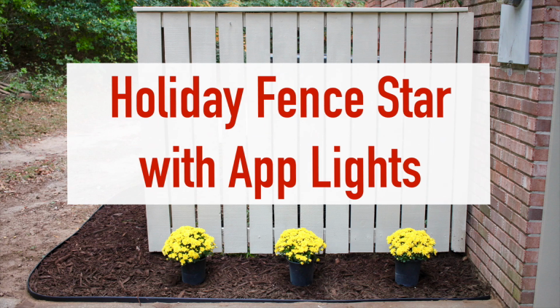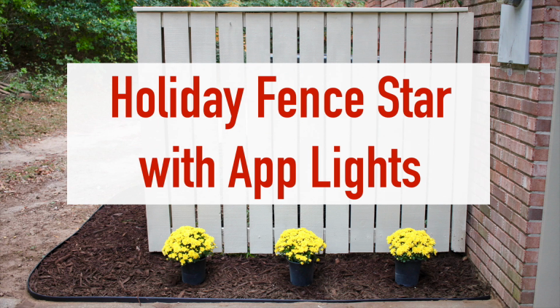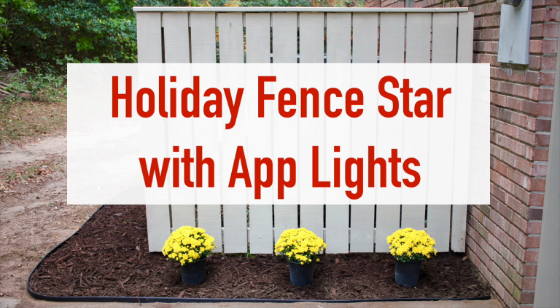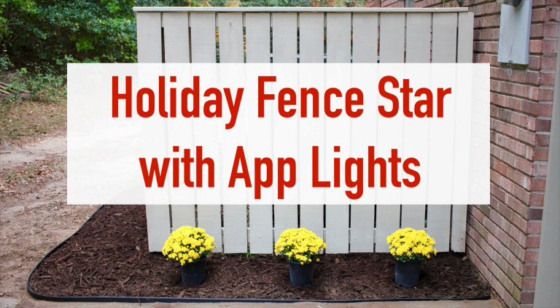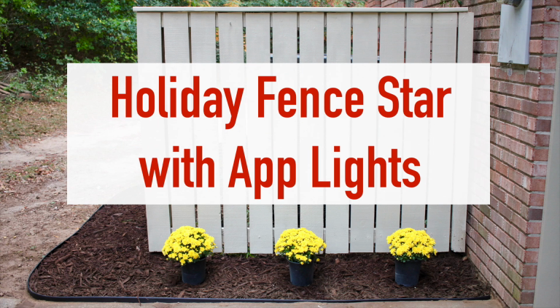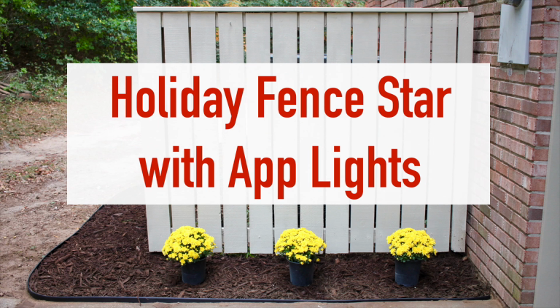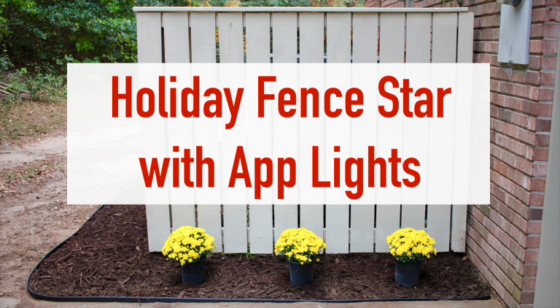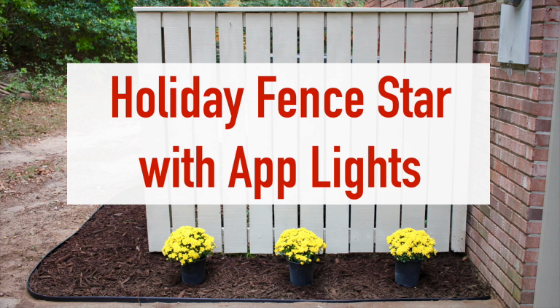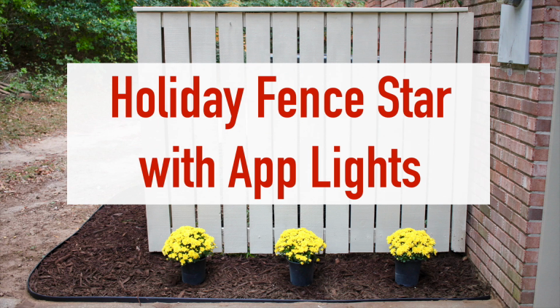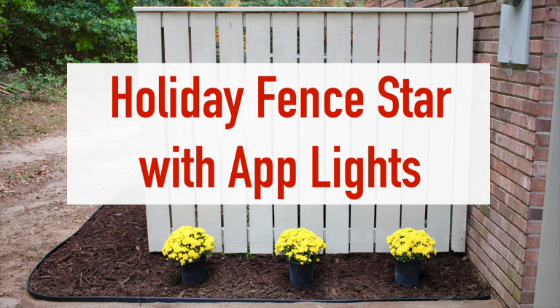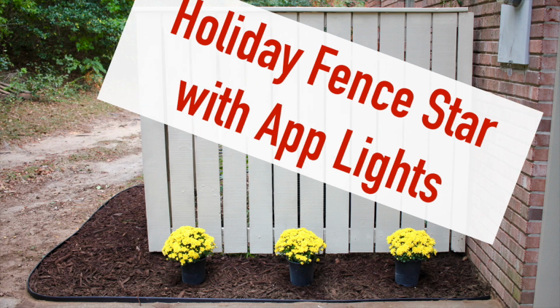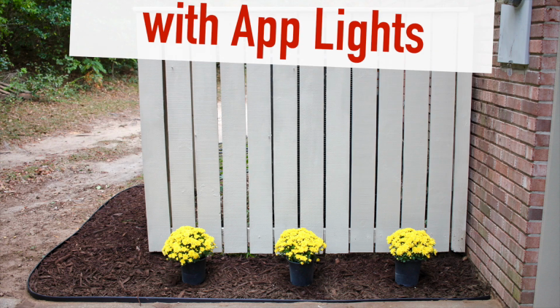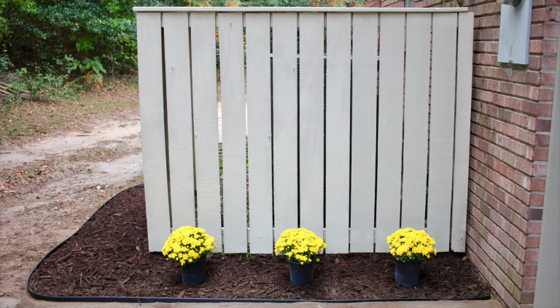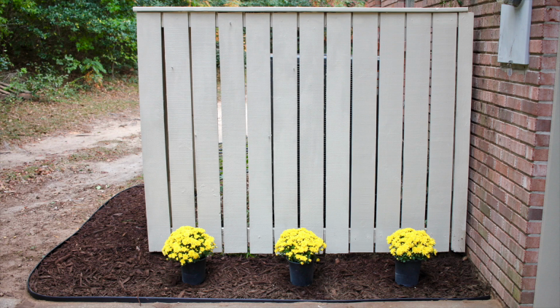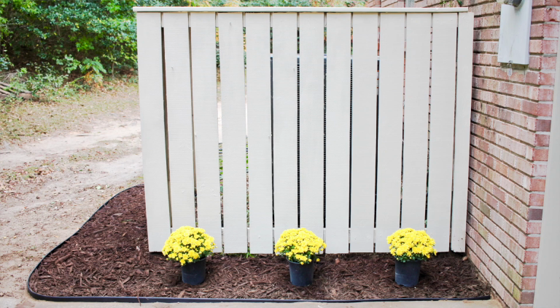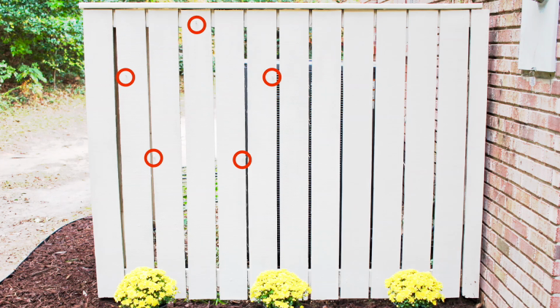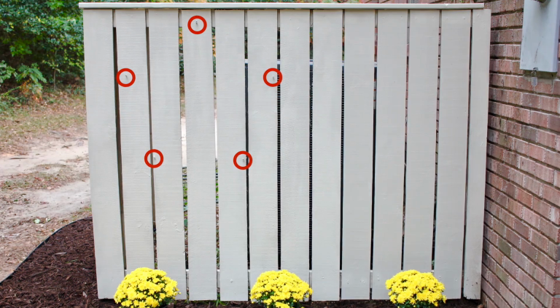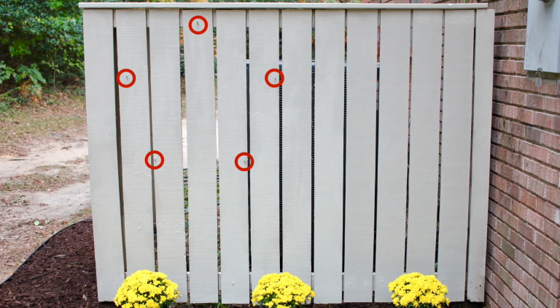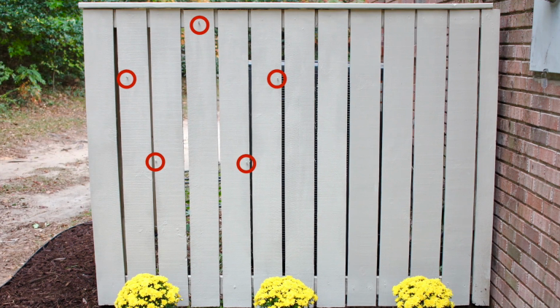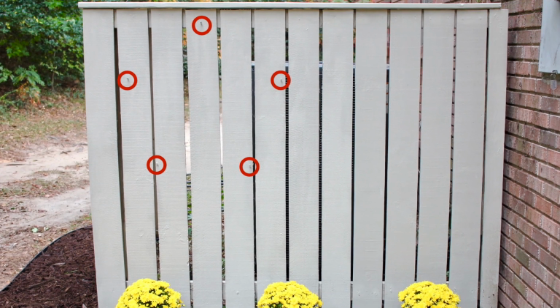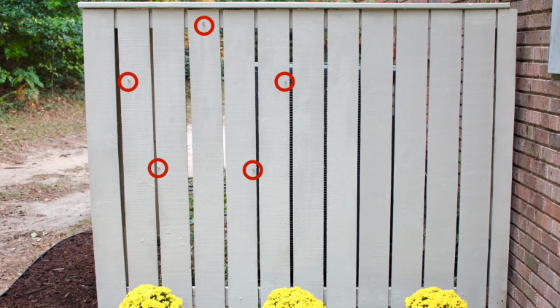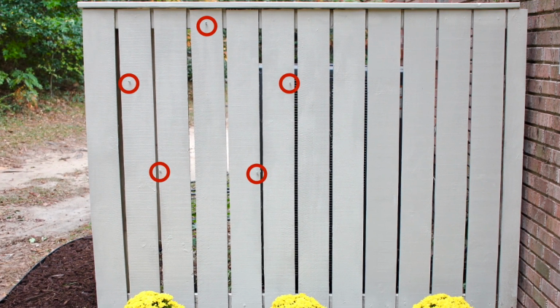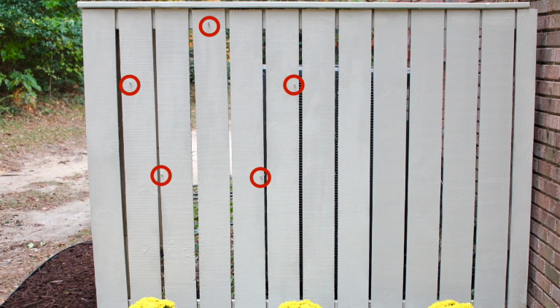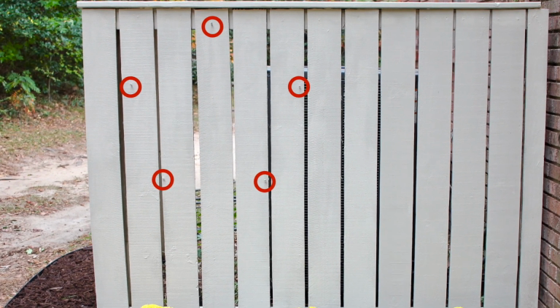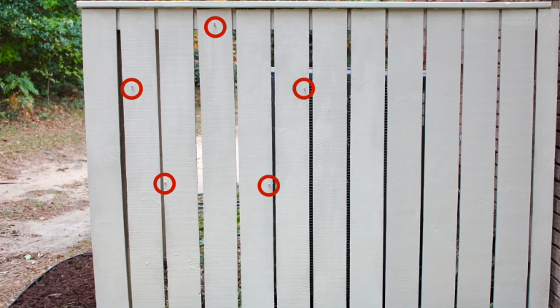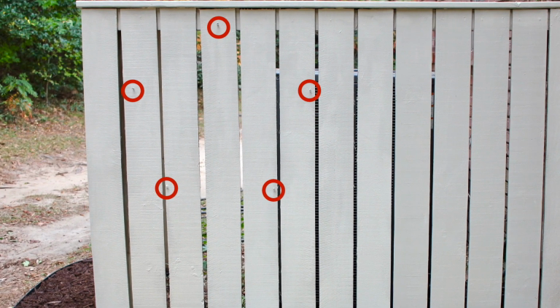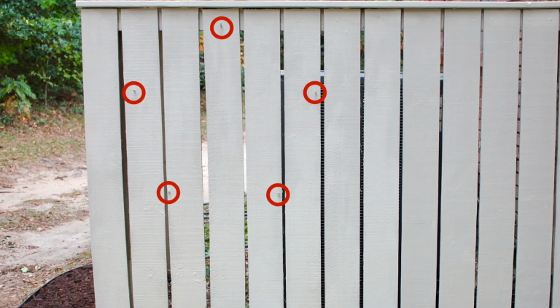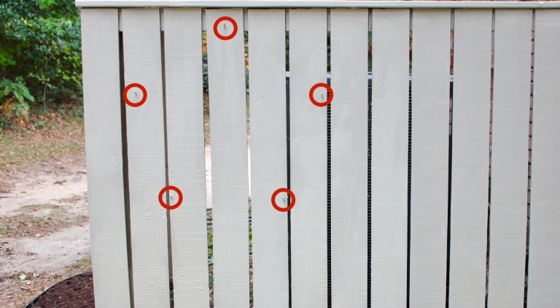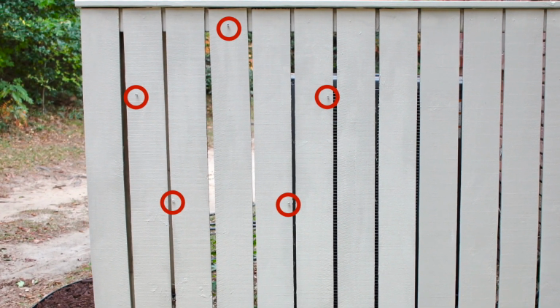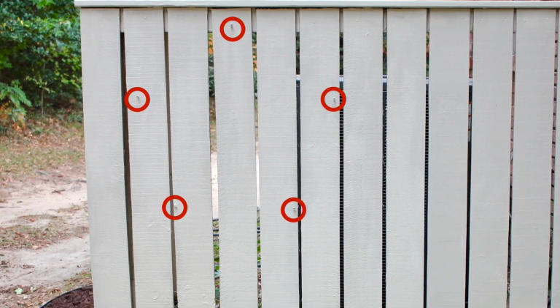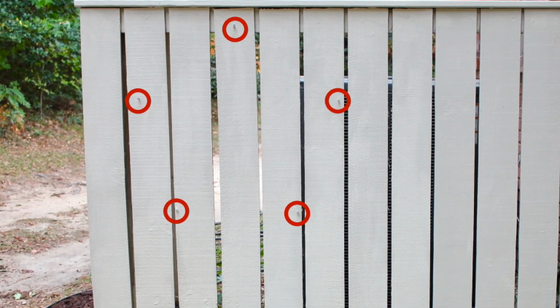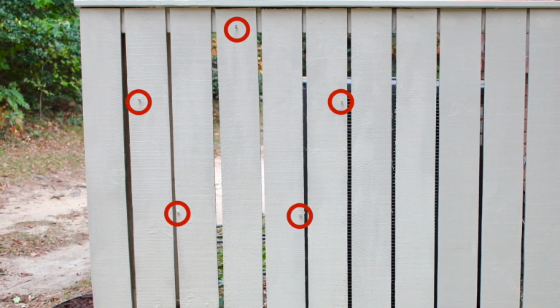Welcome to Mother Daughter Projects. Today we're going to make a star out of smart lights for the holidays. We started by screwing five screws halfway into our wood fence. You can eyeball this or follow these measurements.